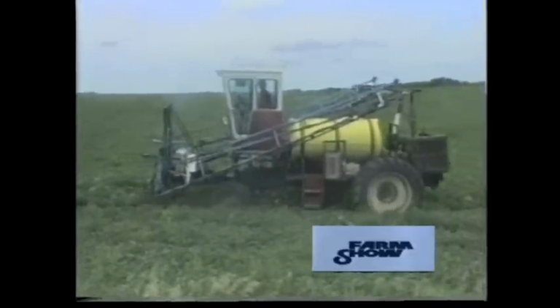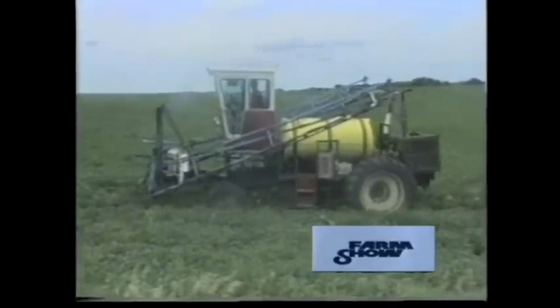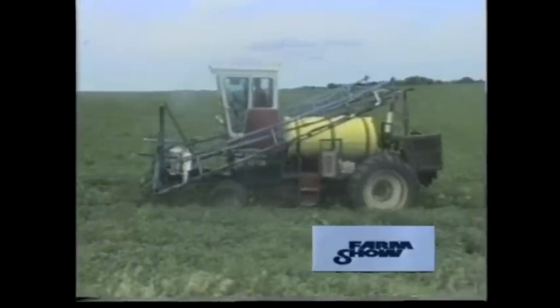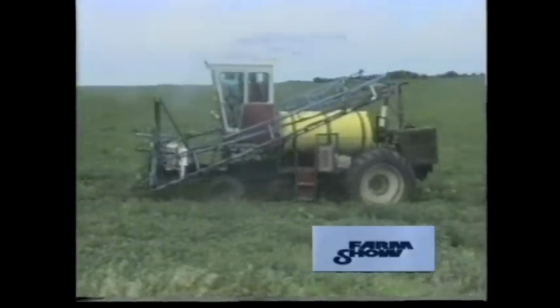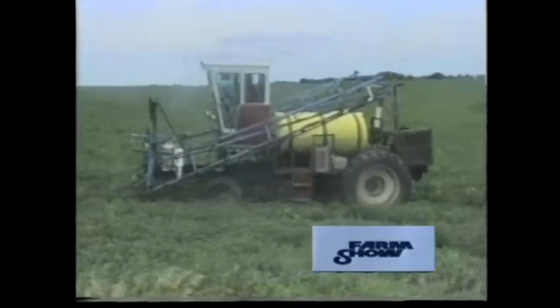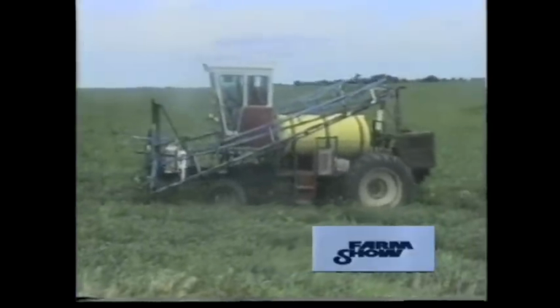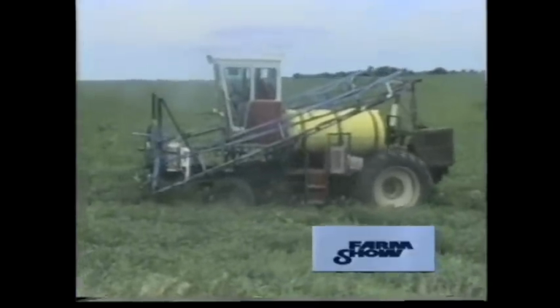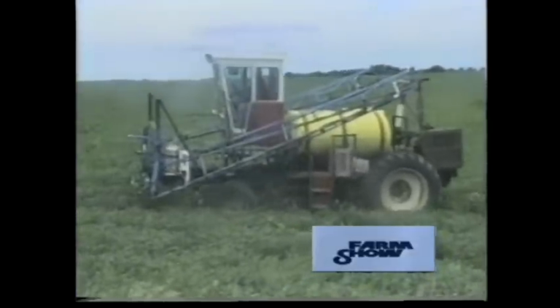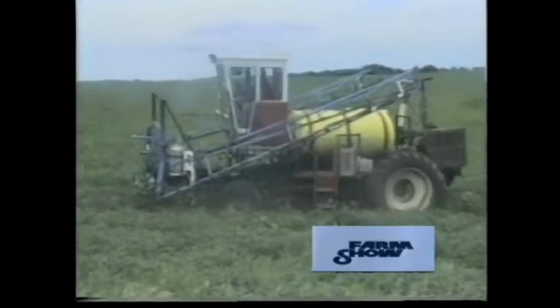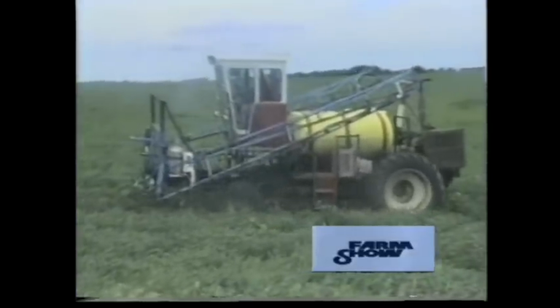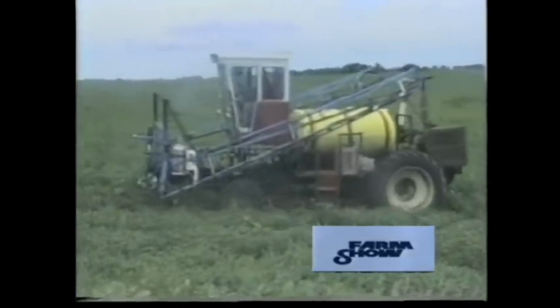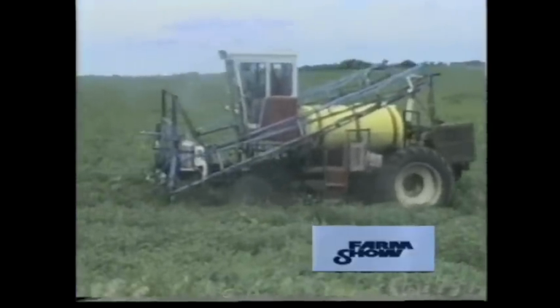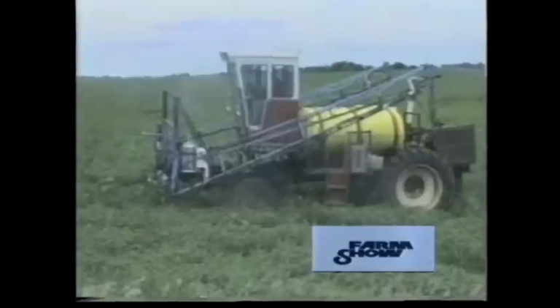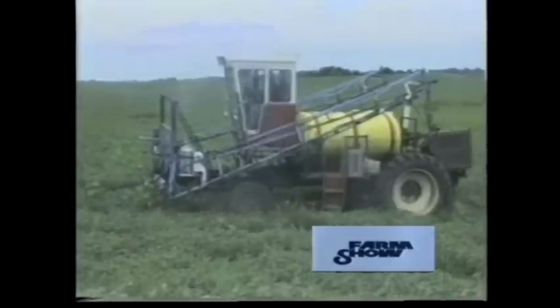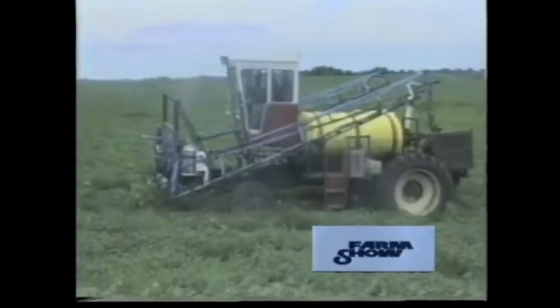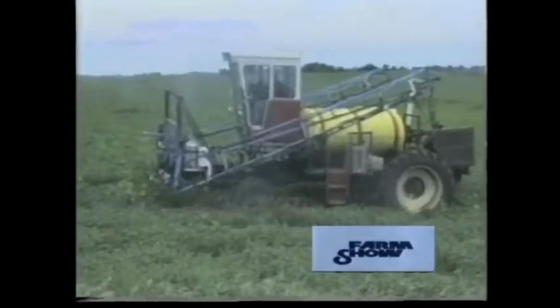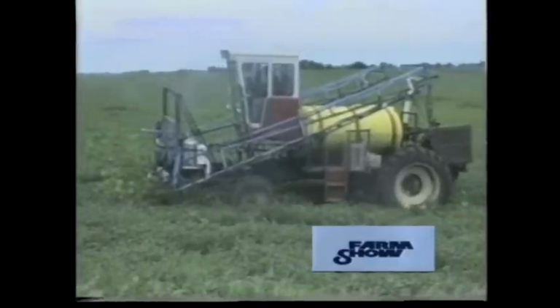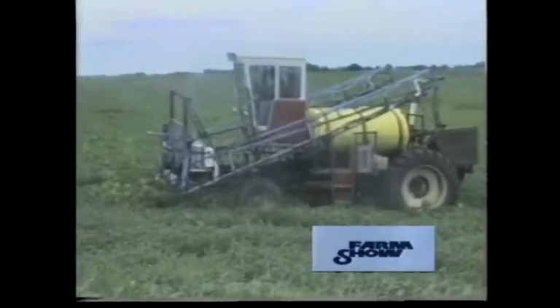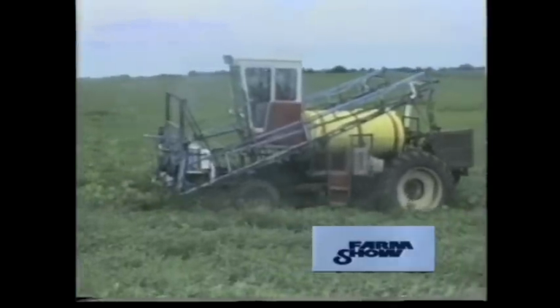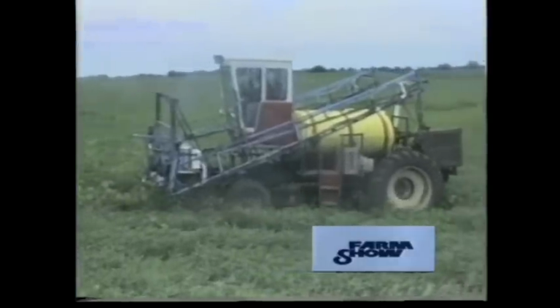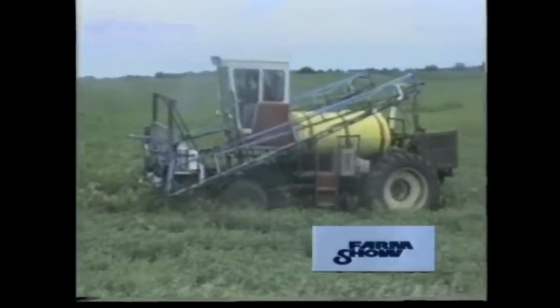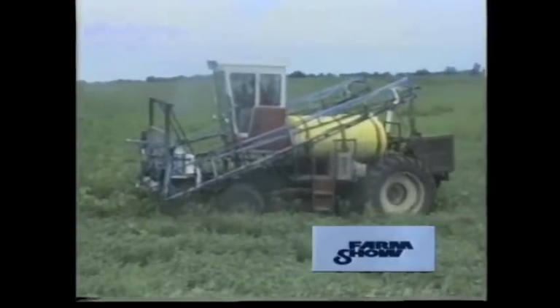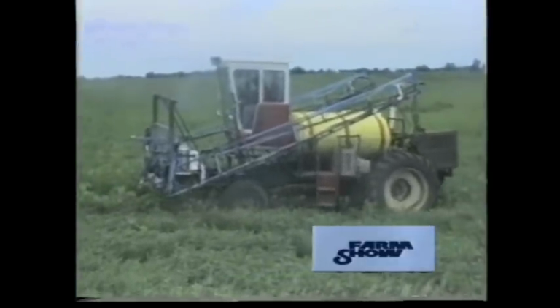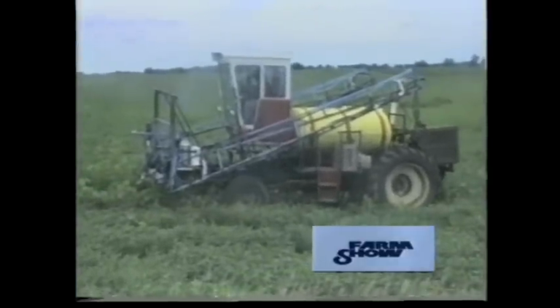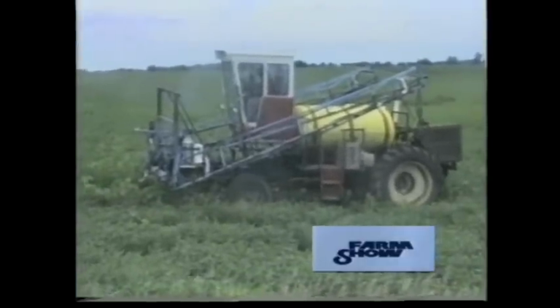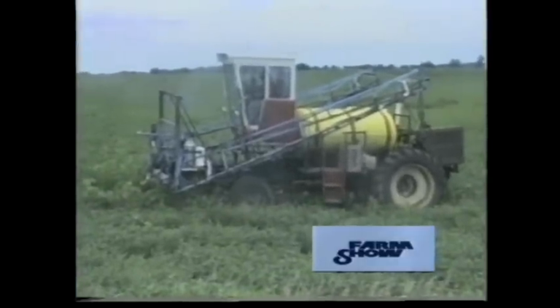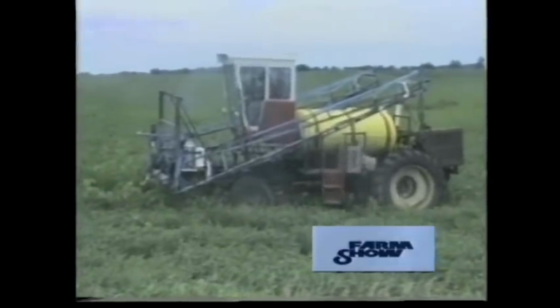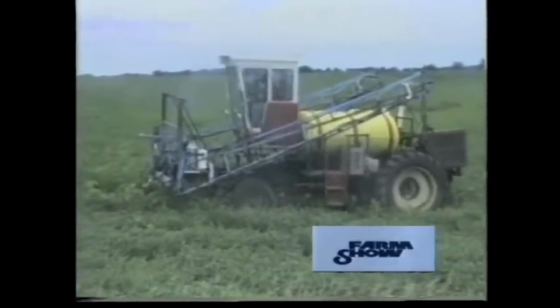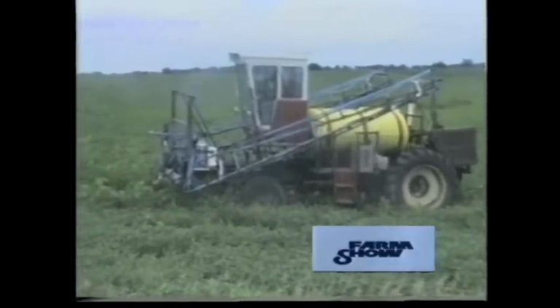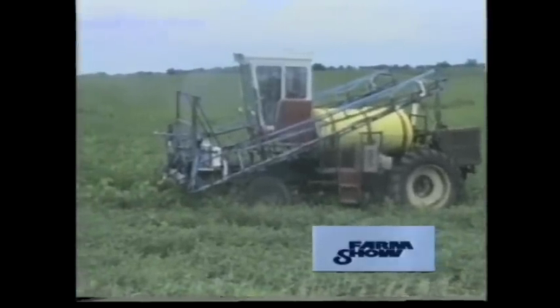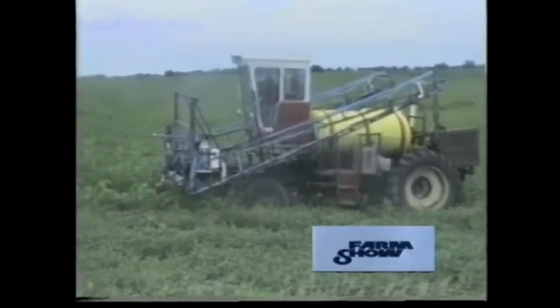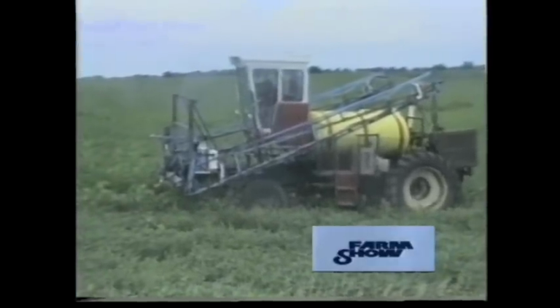On the front is a steering axle from an AC 220 tractor fitted with 20-inch implement tires, with space to straddle four 30-inch rows.